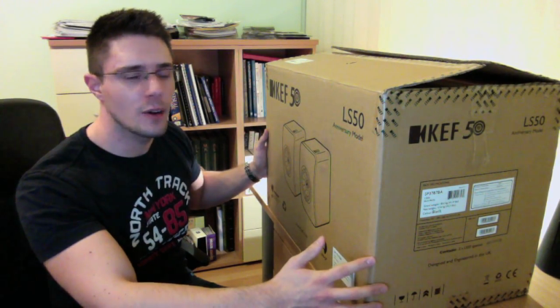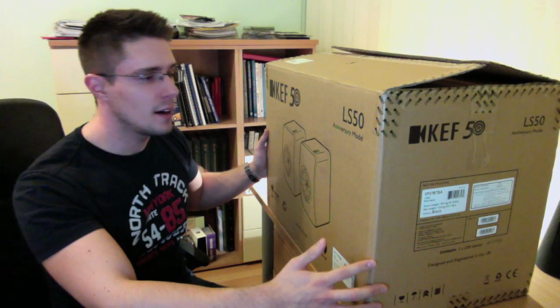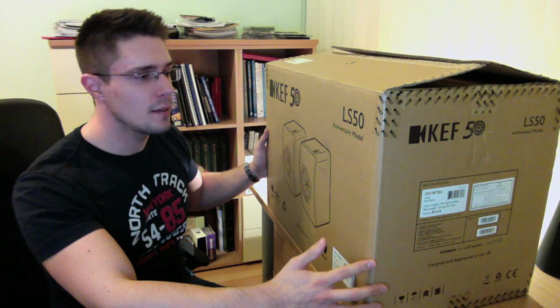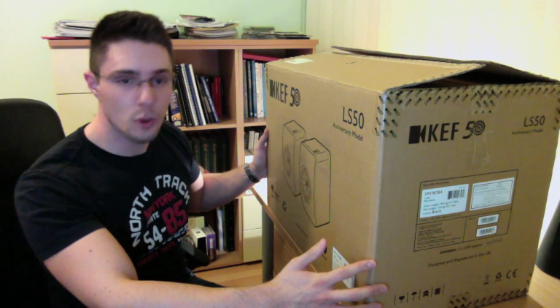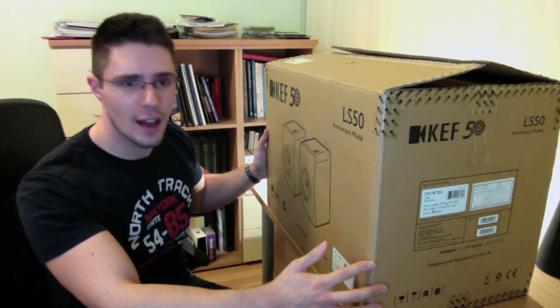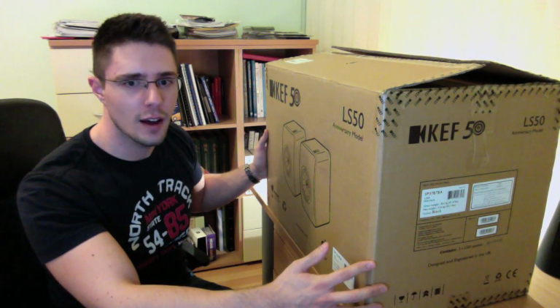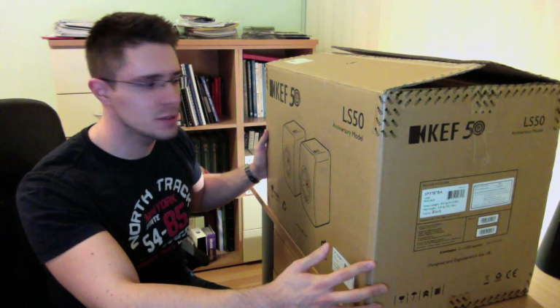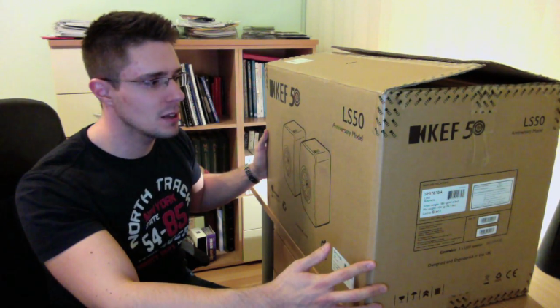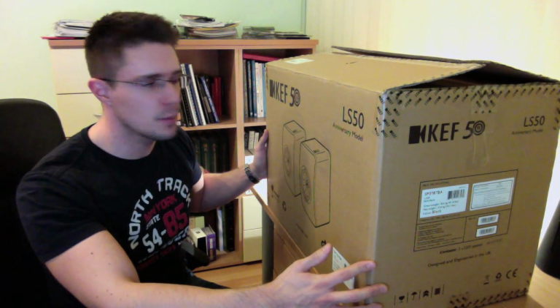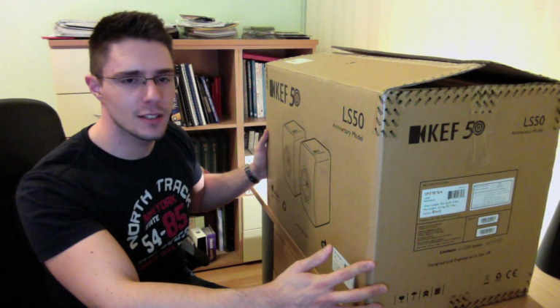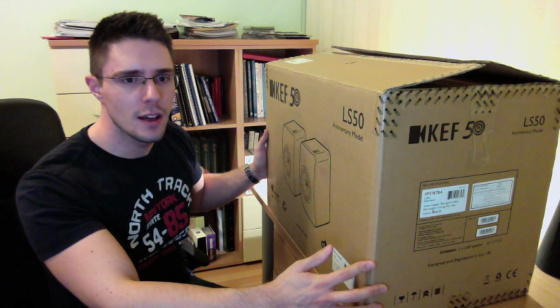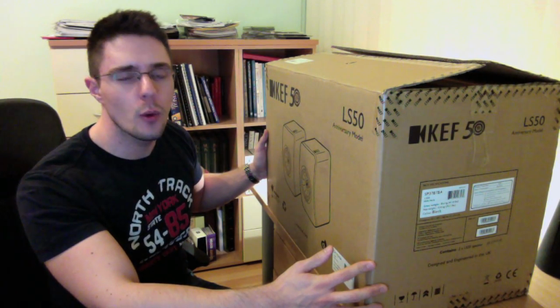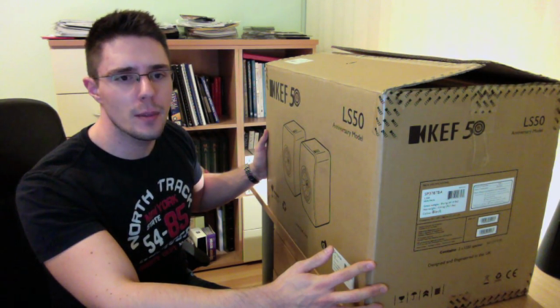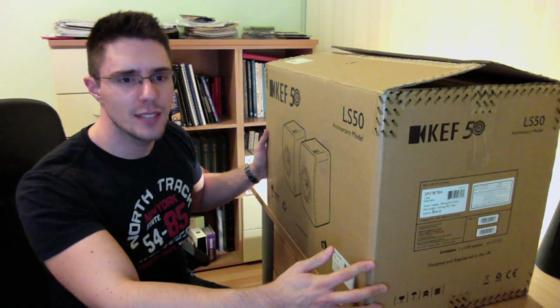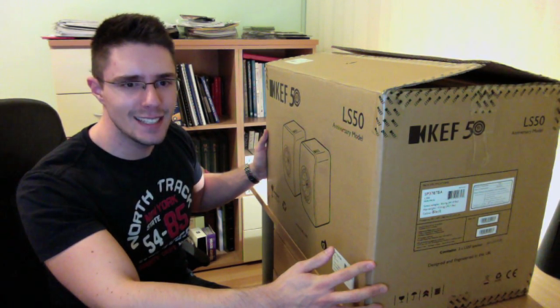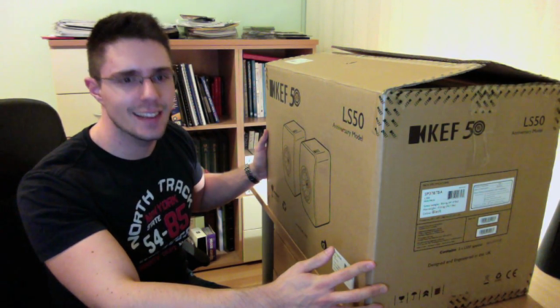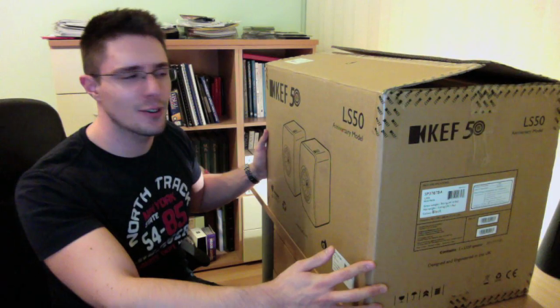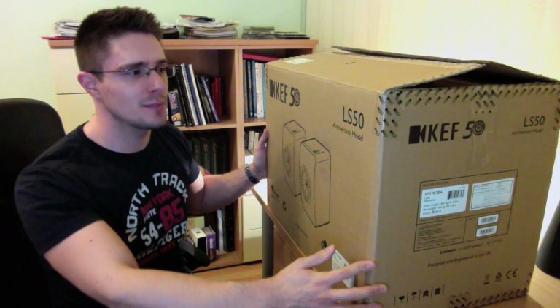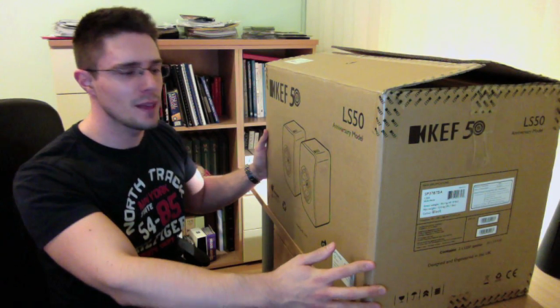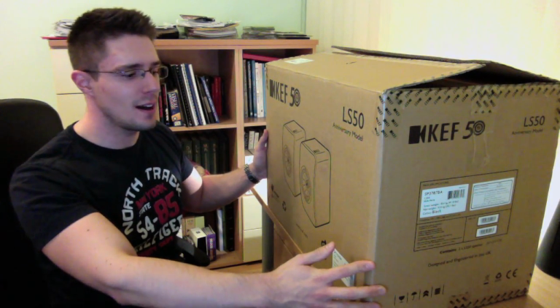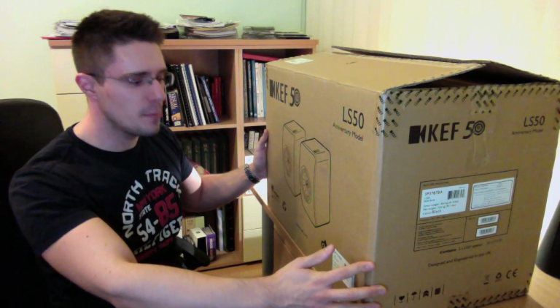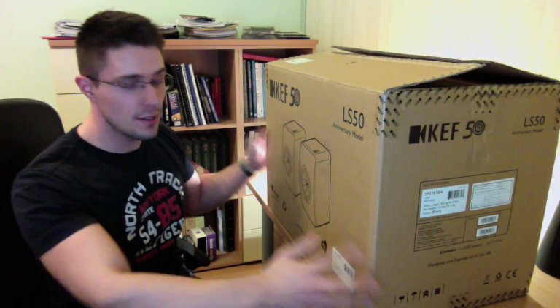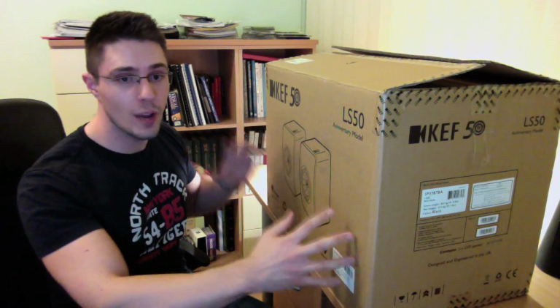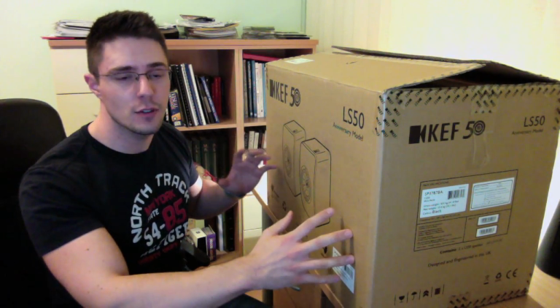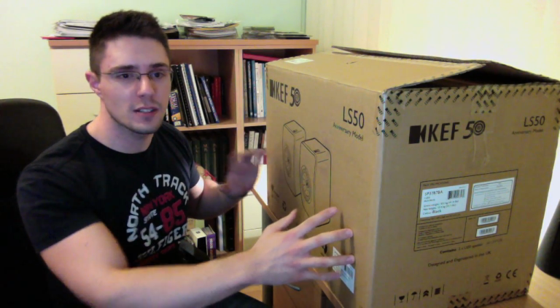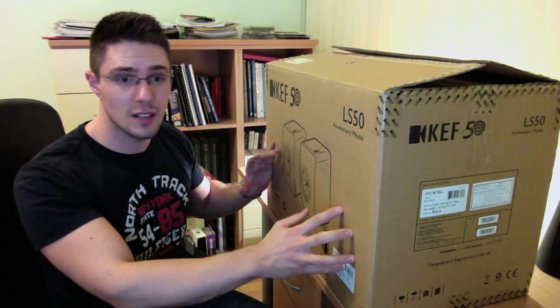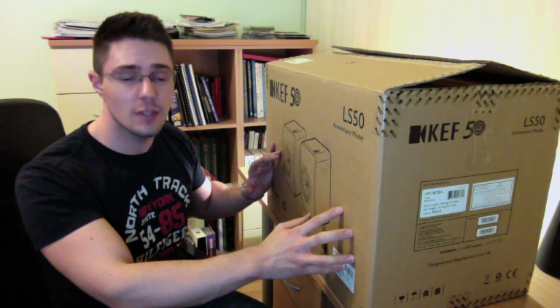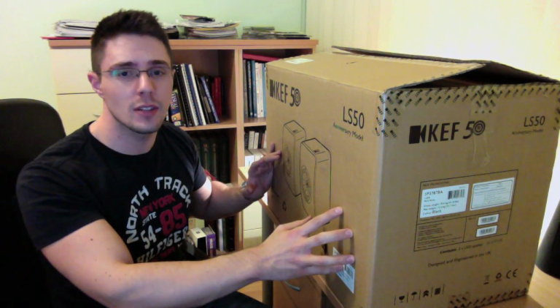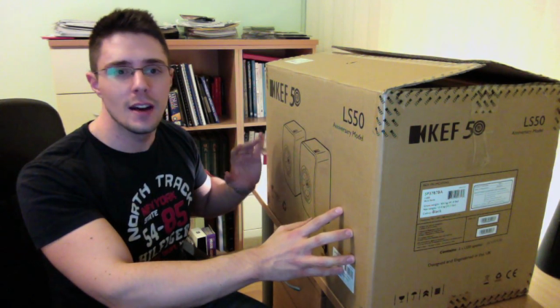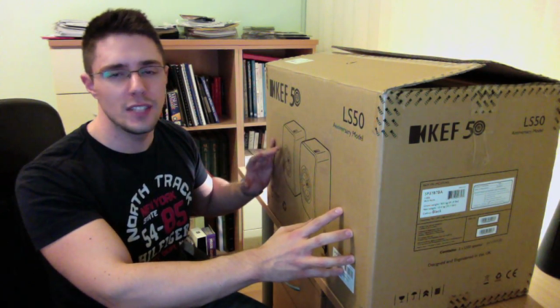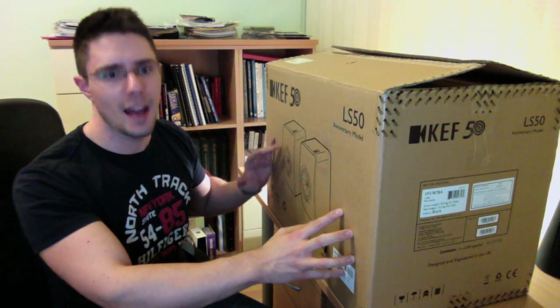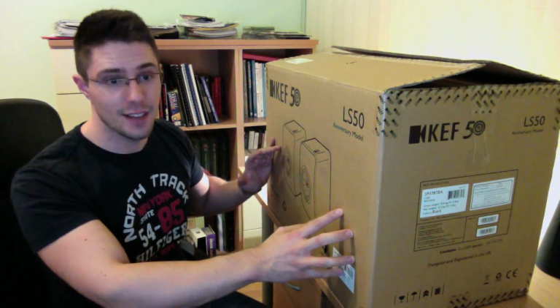Now, it's quite heavy. I was a little bit surprised. They weigh about 18 kilograms, but the weight of the speakers themselves is only 15 and a half kilograms.